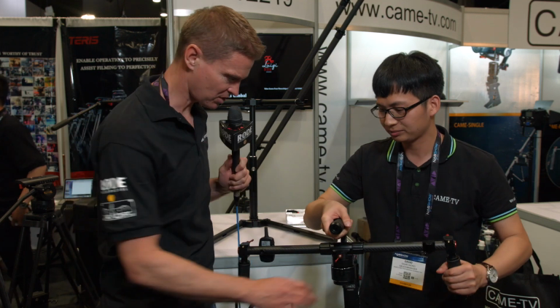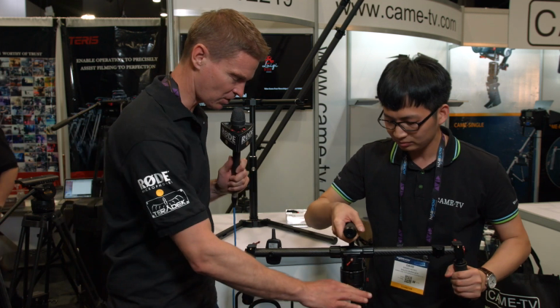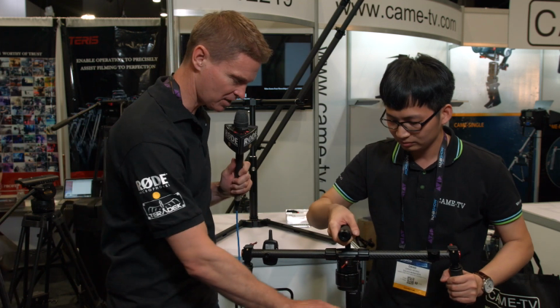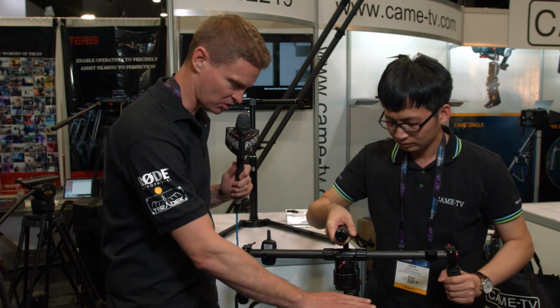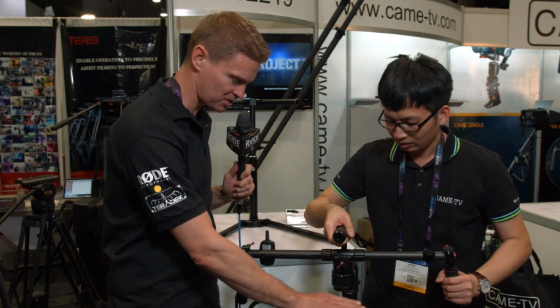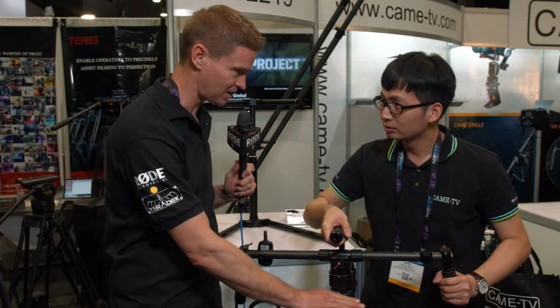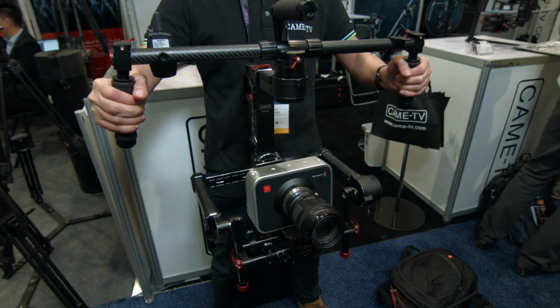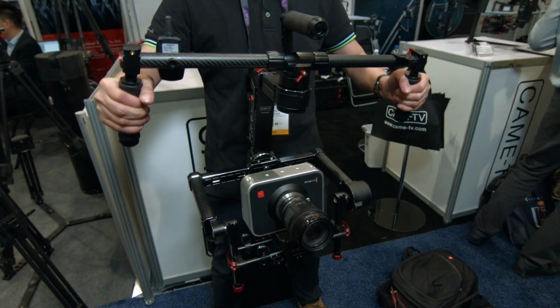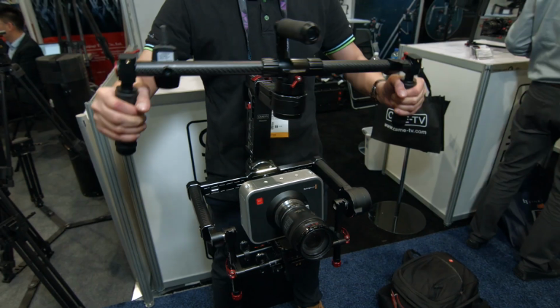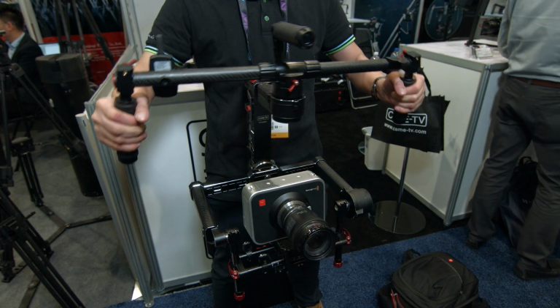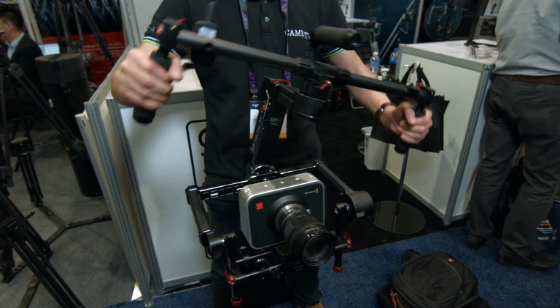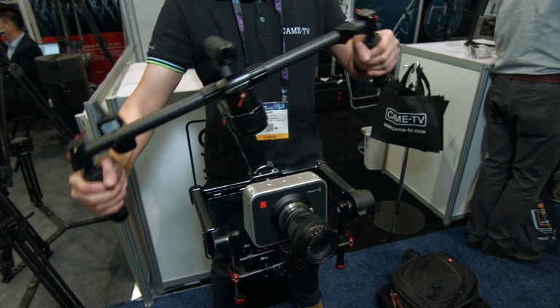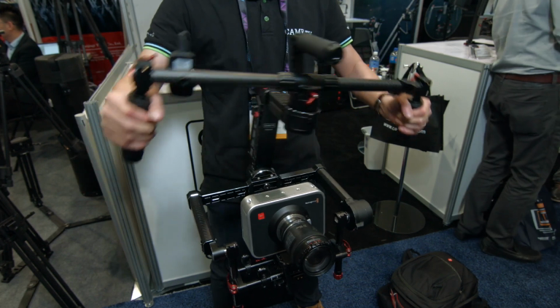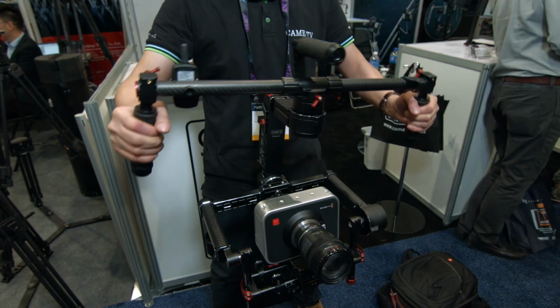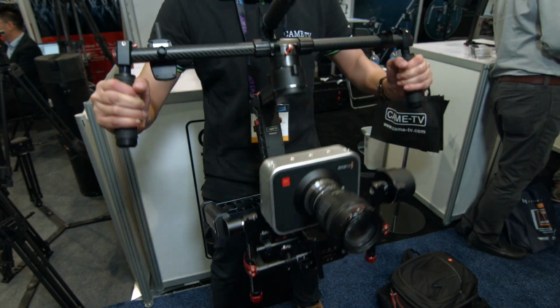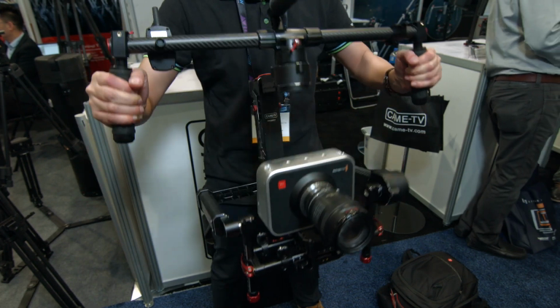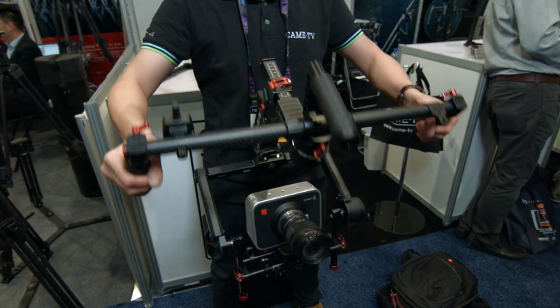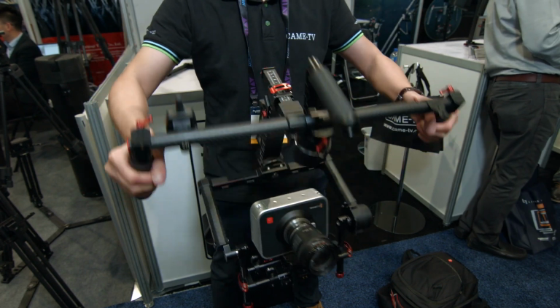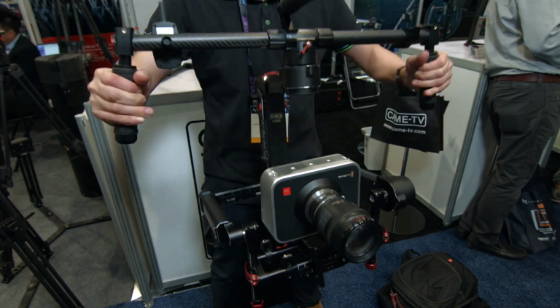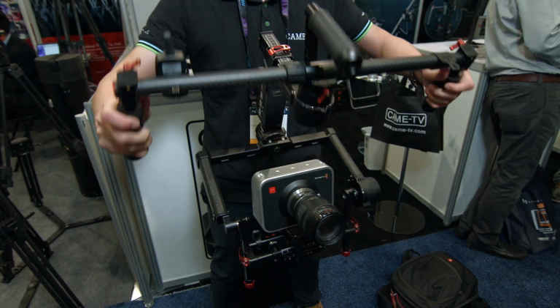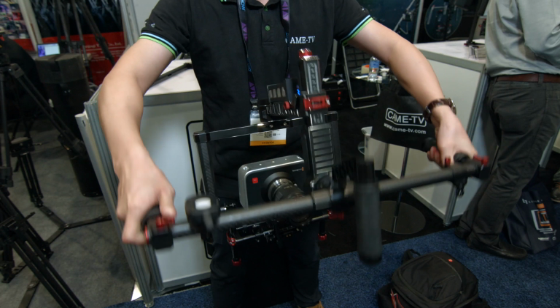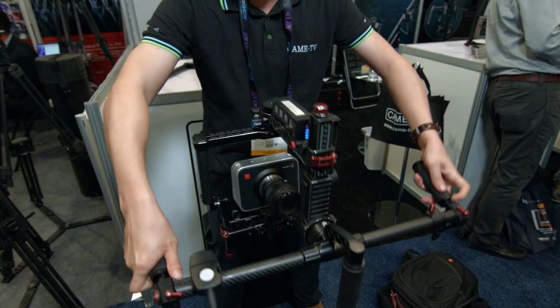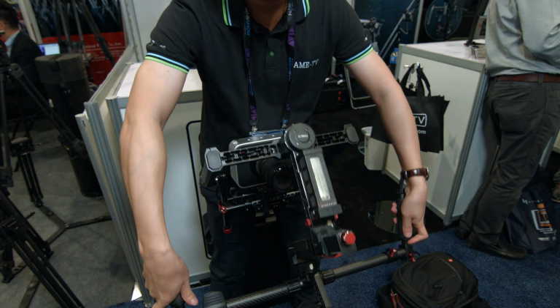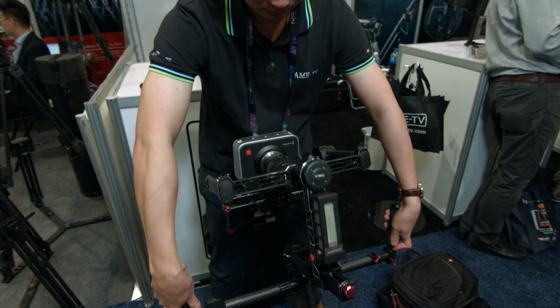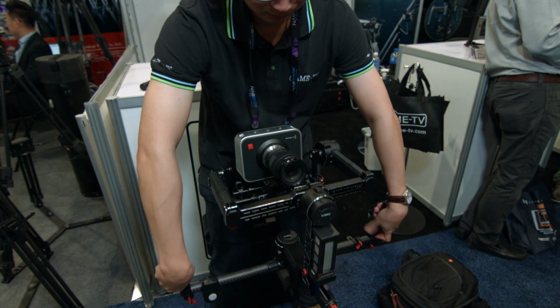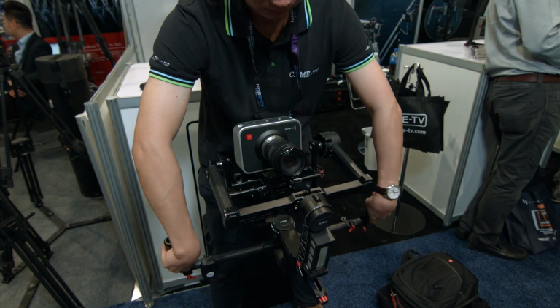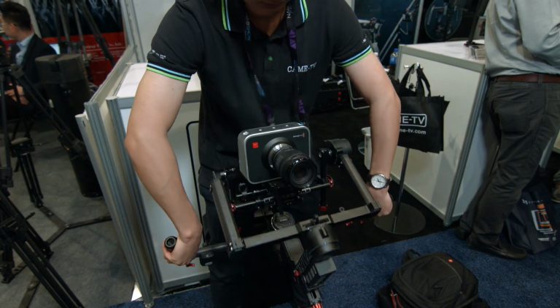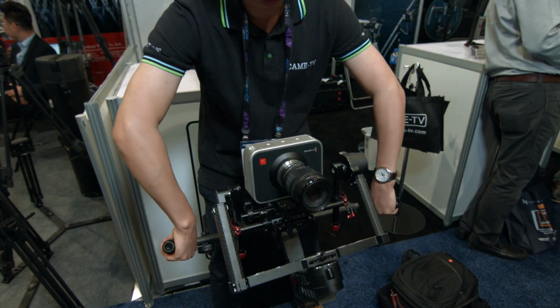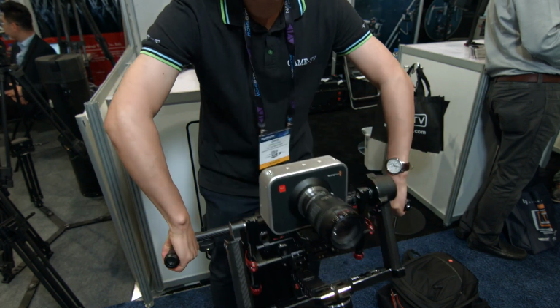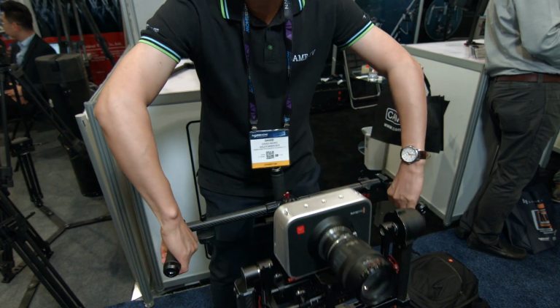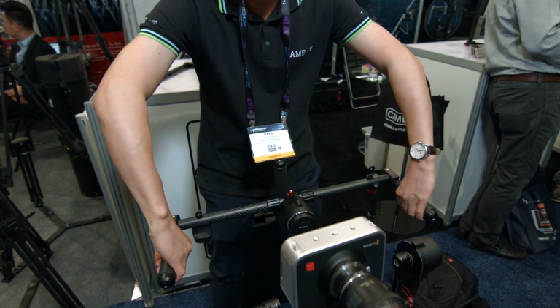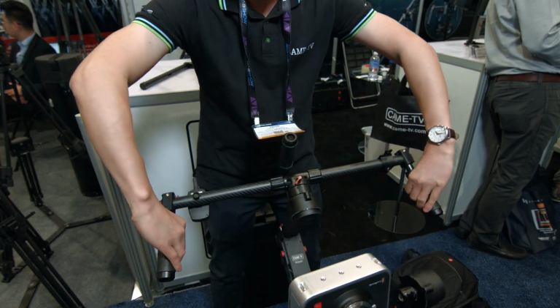It seems like it's got a lot of height here too, so it could probably take a lot of different cameras — maybe even like a C300. A lot of other gimbals seem to be quite compact and you couldn't put a taller camera on there. Yes, it can definitely work with the C300 or C100.